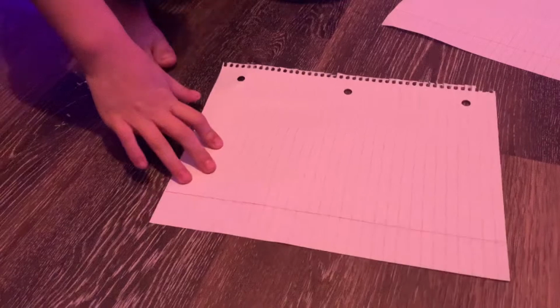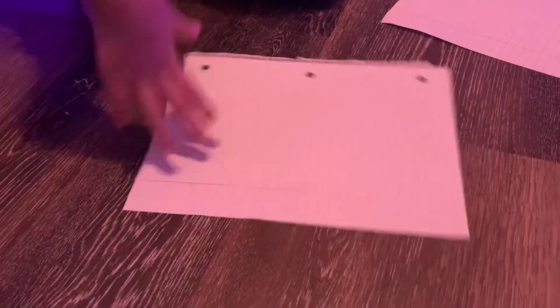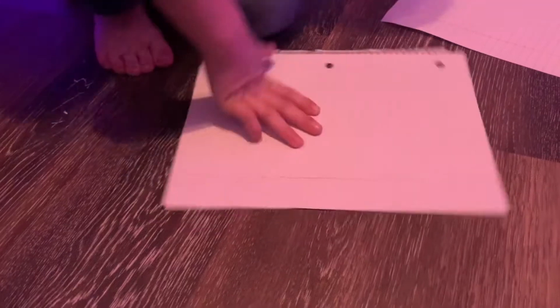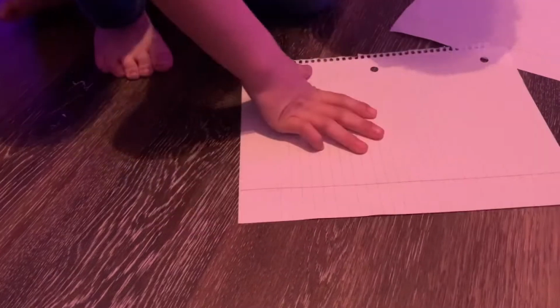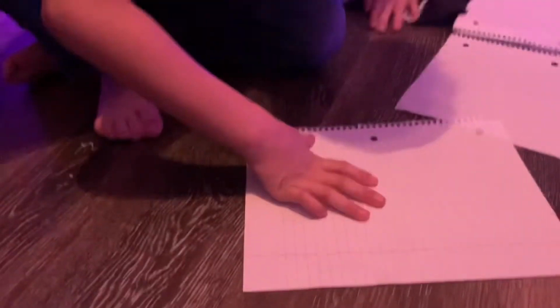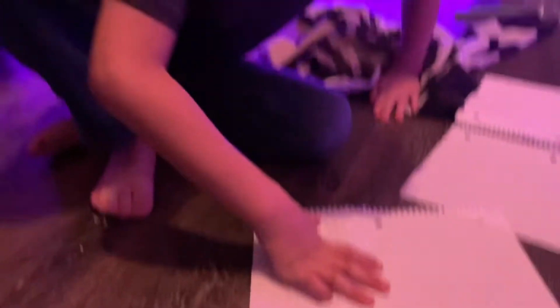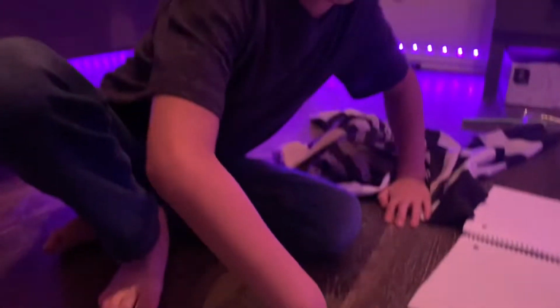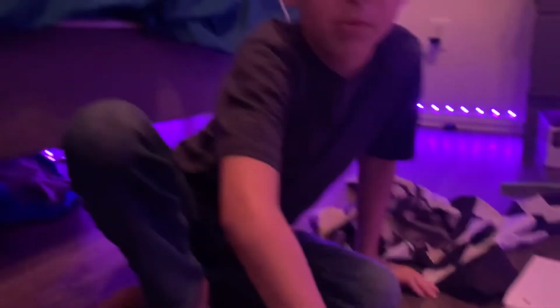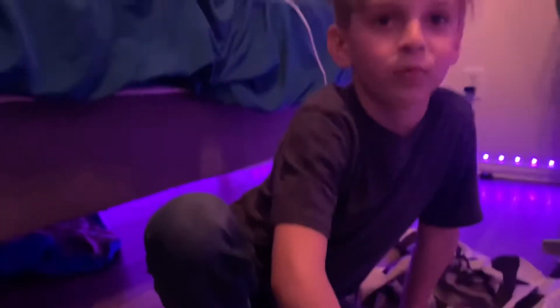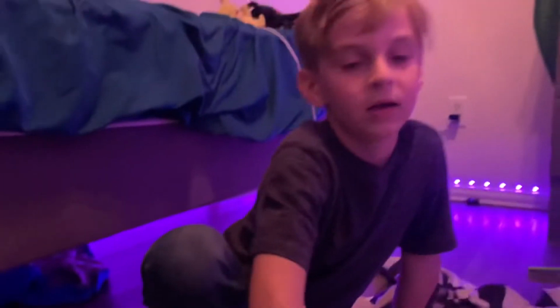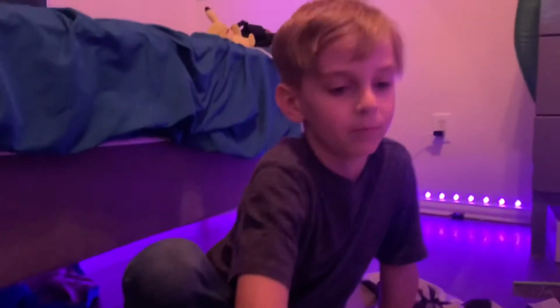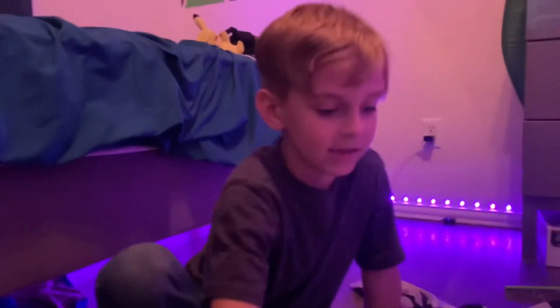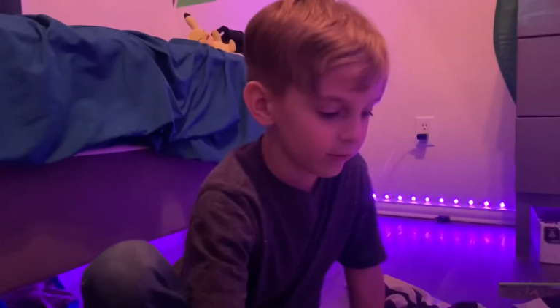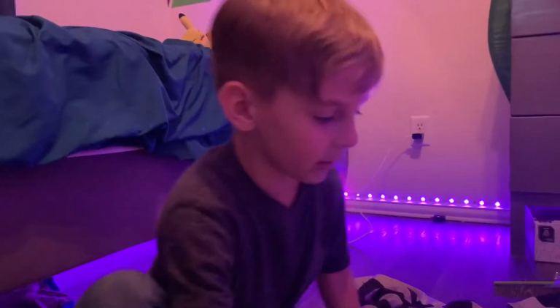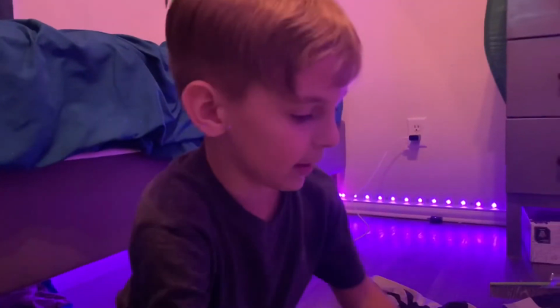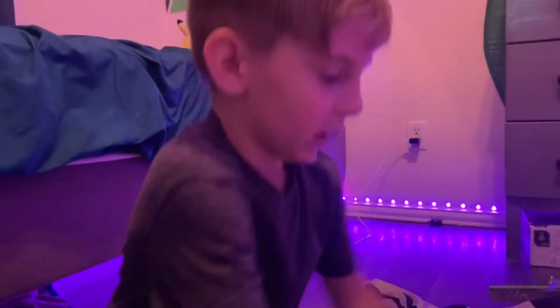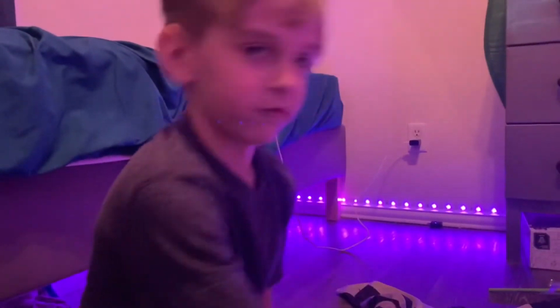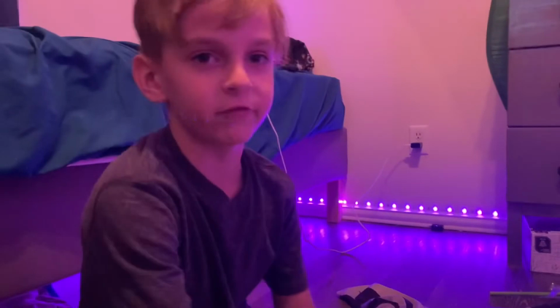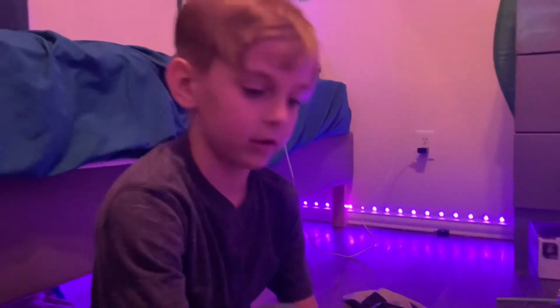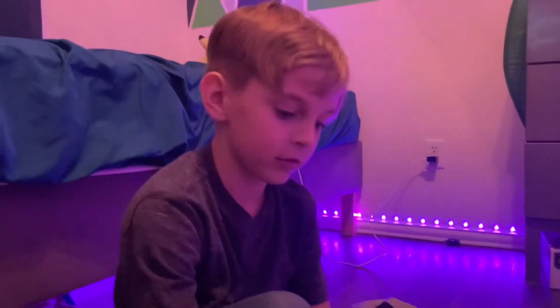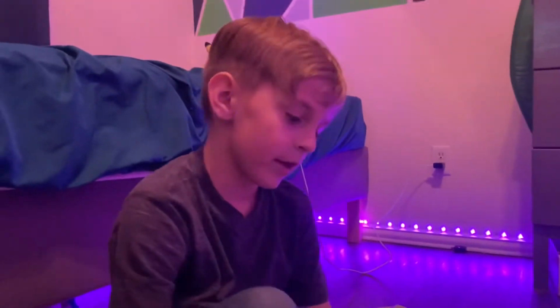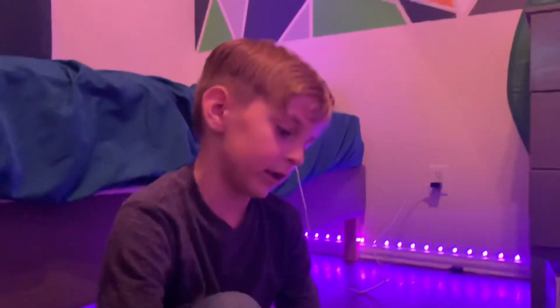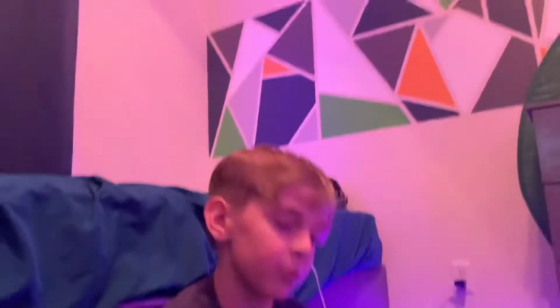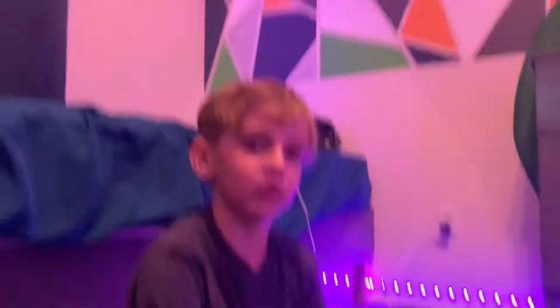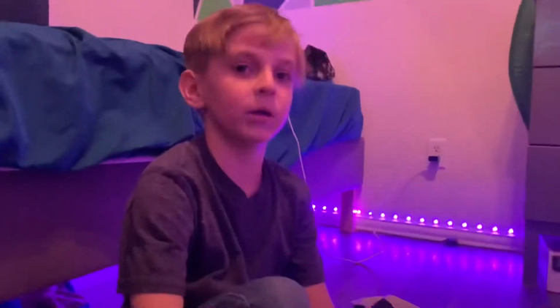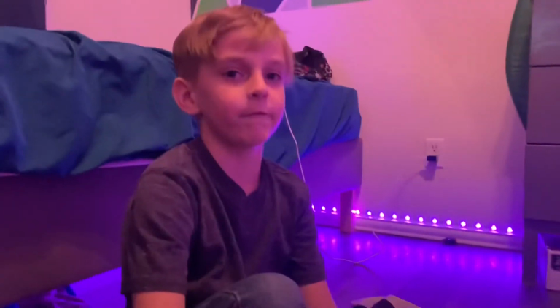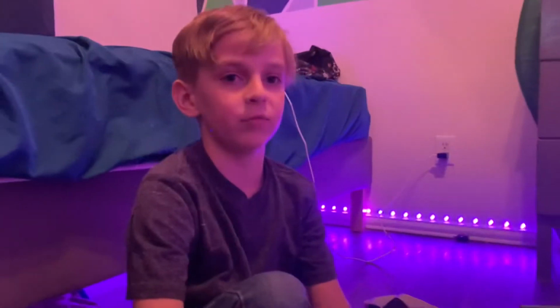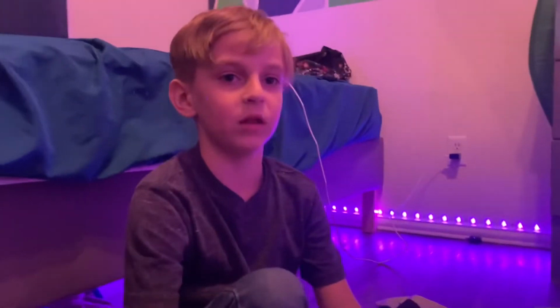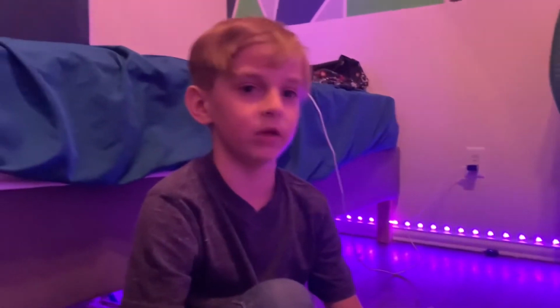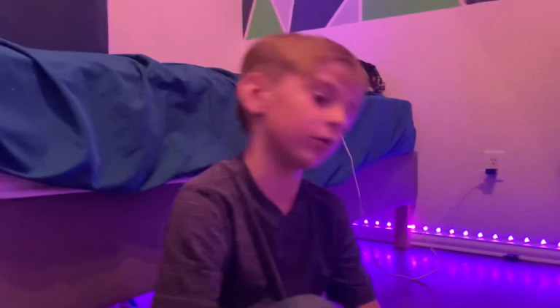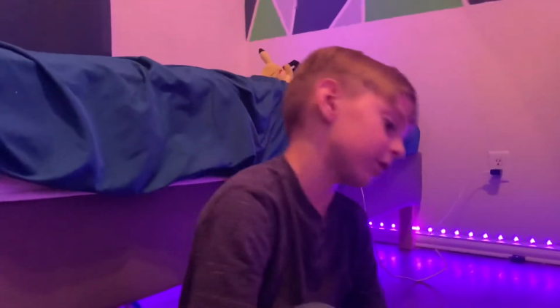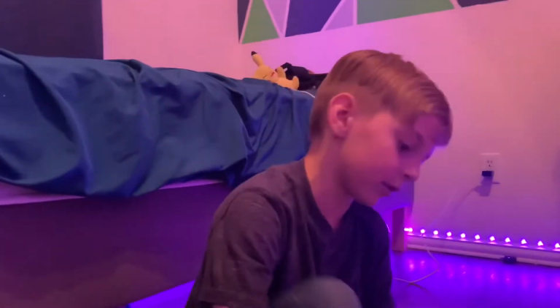Hi guys, I'm going to show you how to make a paper airplane I might use in my trick shots. It's a paper airplane that flies pretty straight, so let's get started.